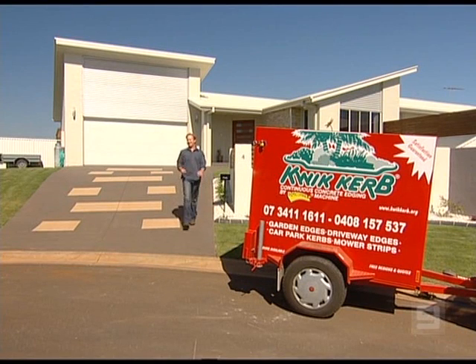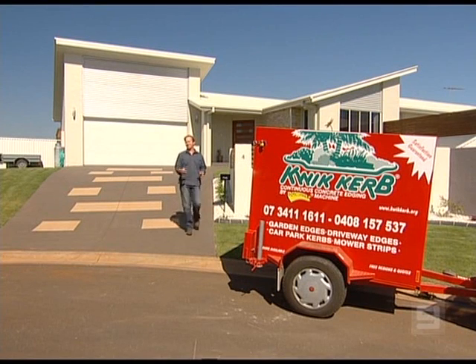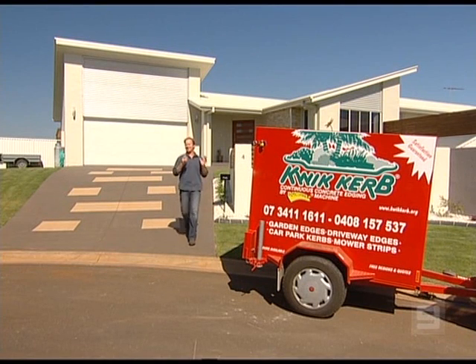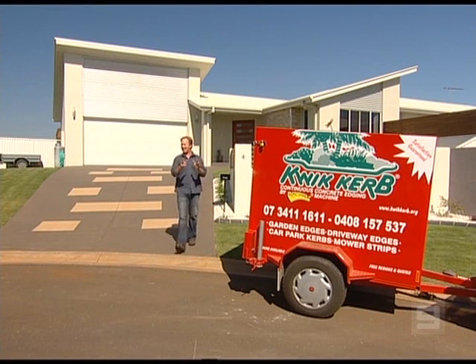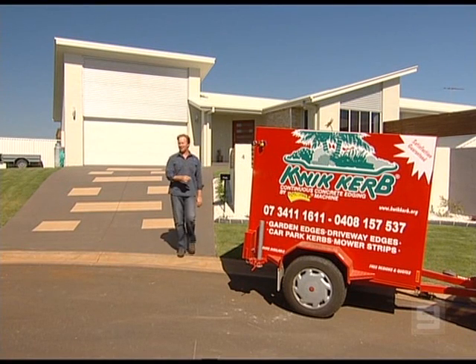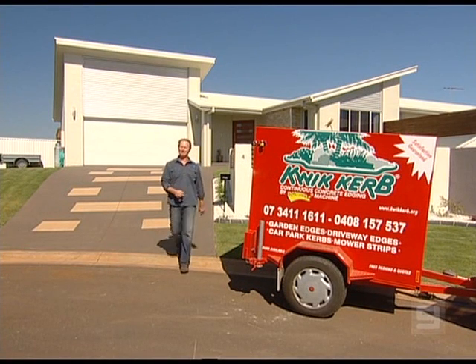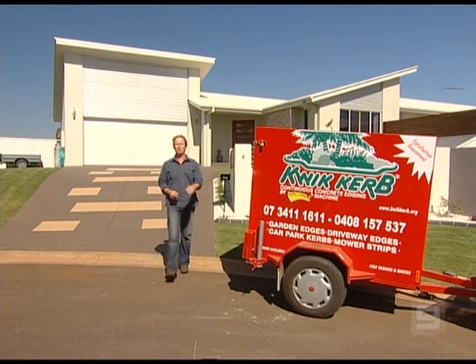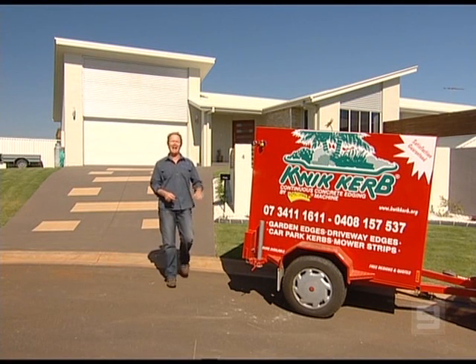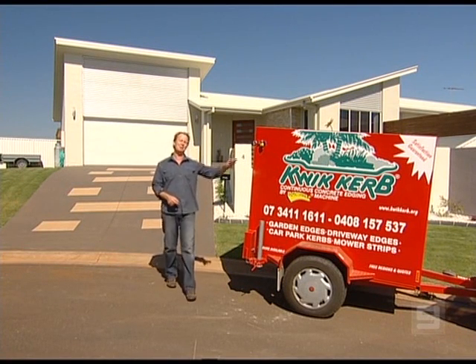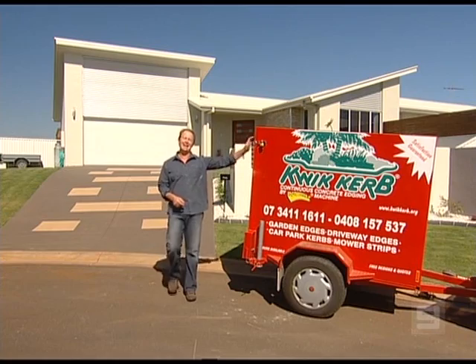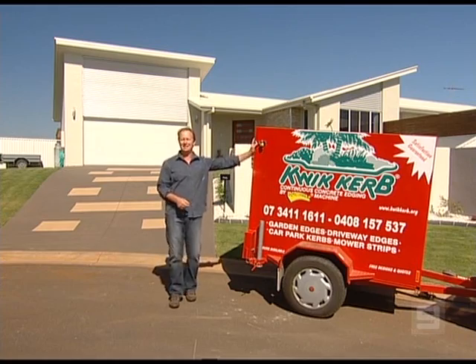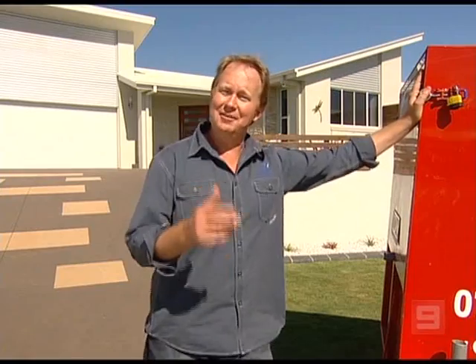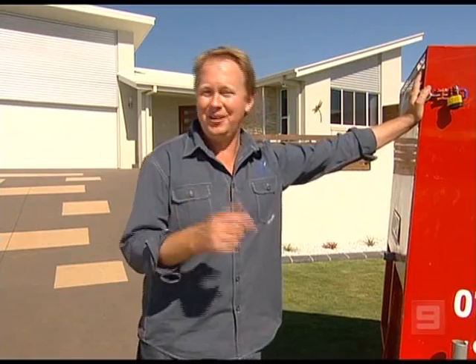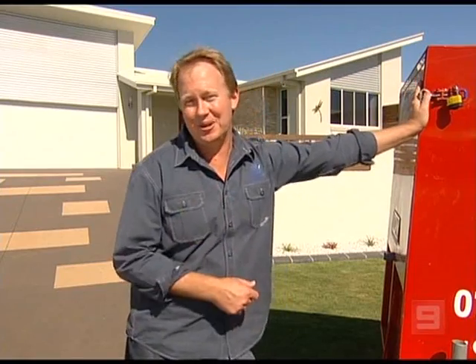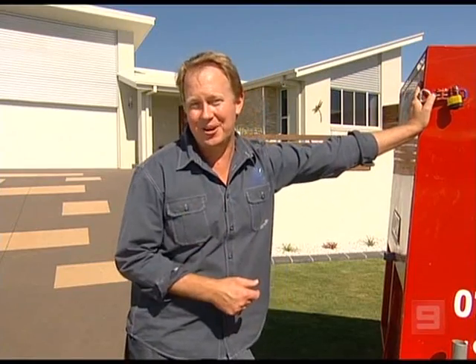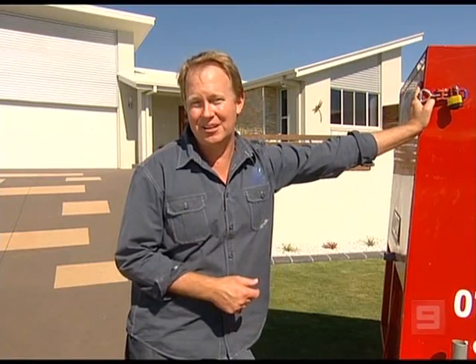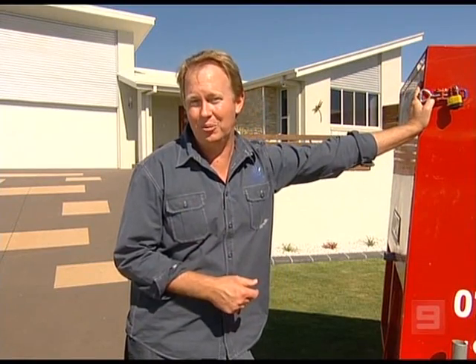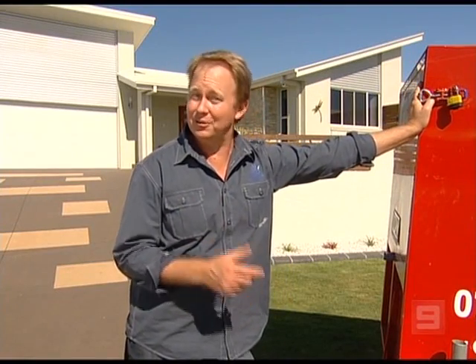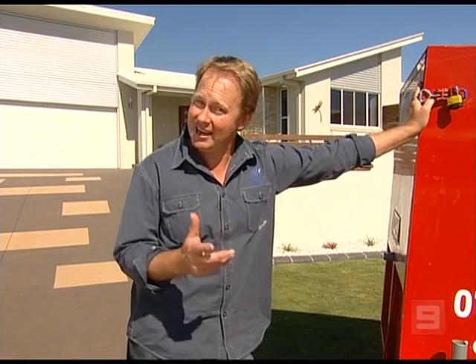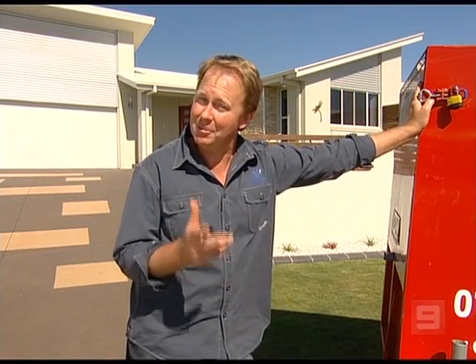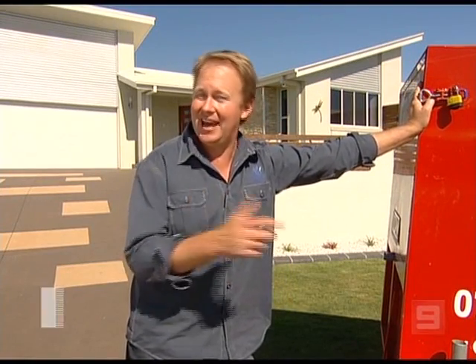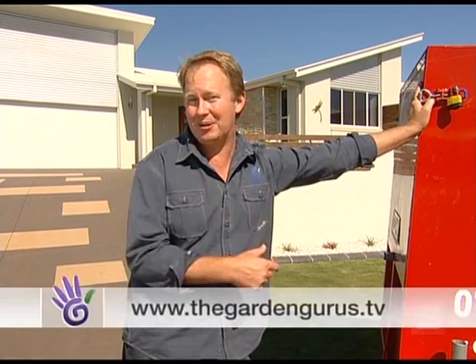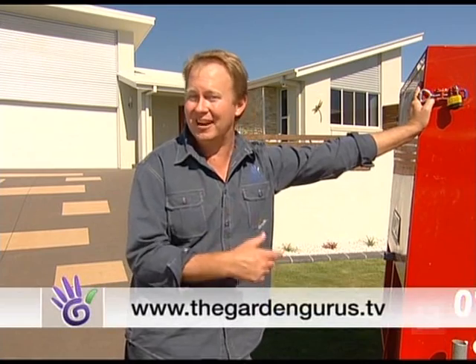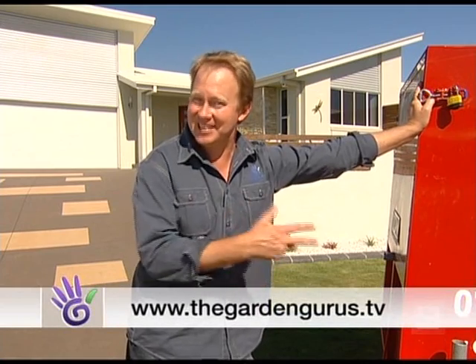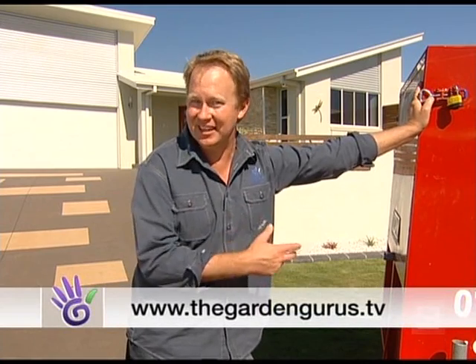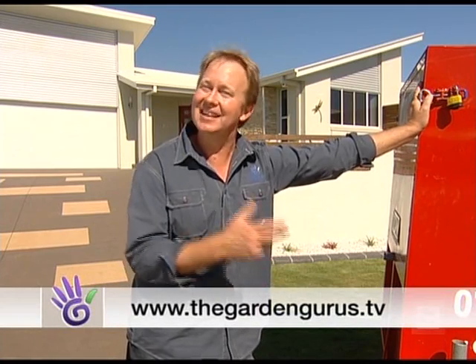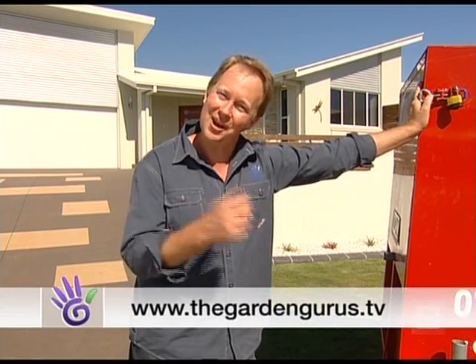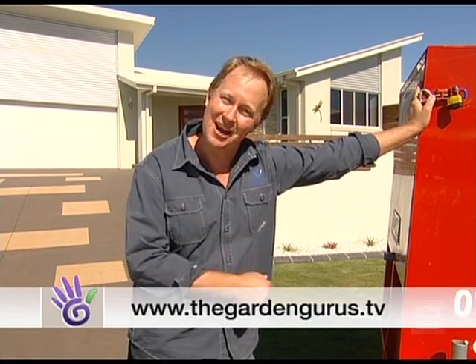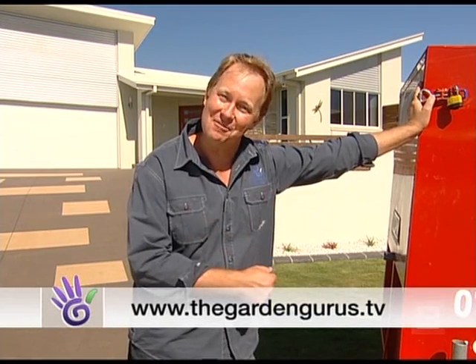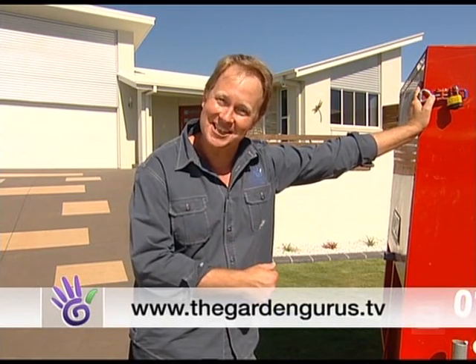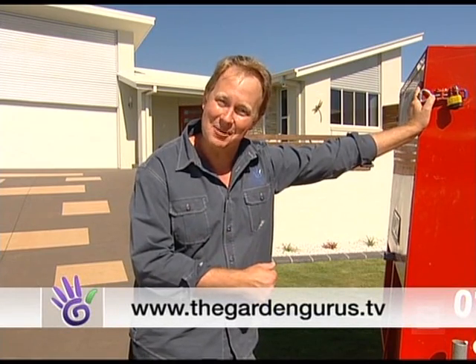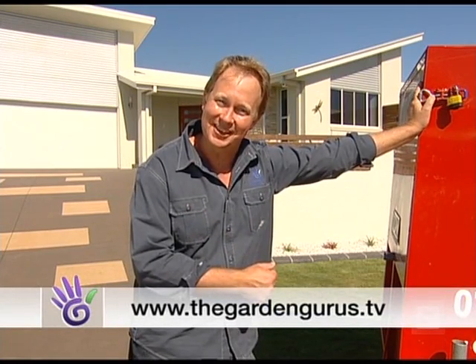A great system that takes the hard work out of installing a hard-wearing garden edge. Now if you'd like to look at a Quick Curb edge for your place, or find out more about how to become an operator like Tim and Vanessa, then why don't you grab a fact sheet from our website.